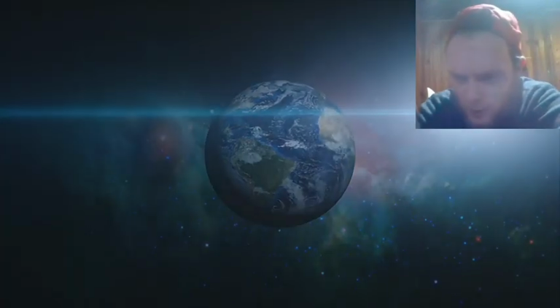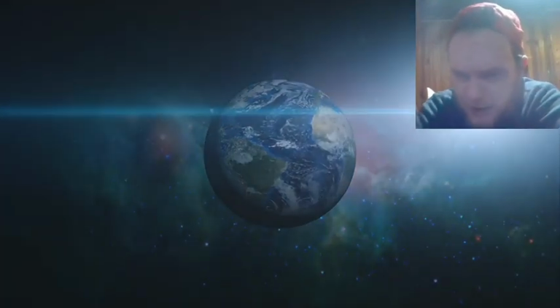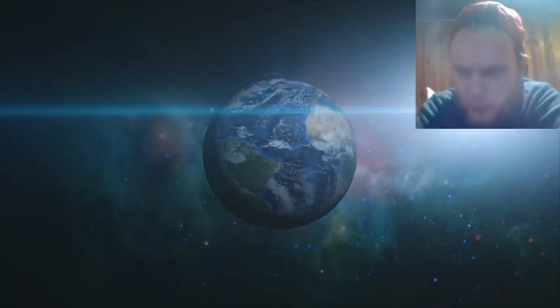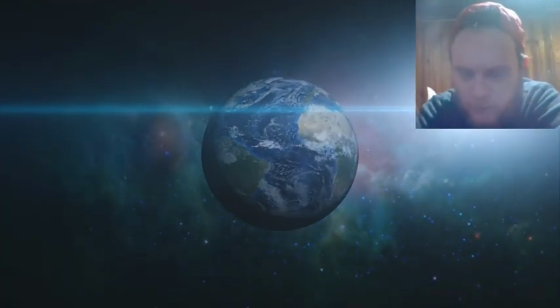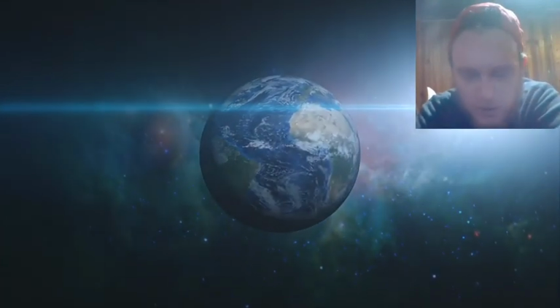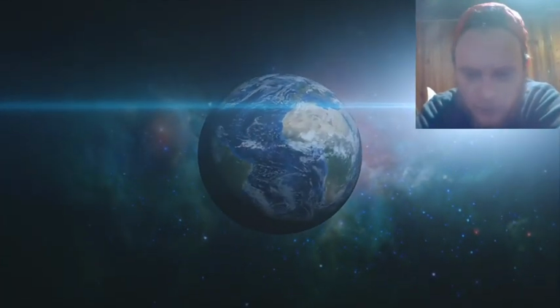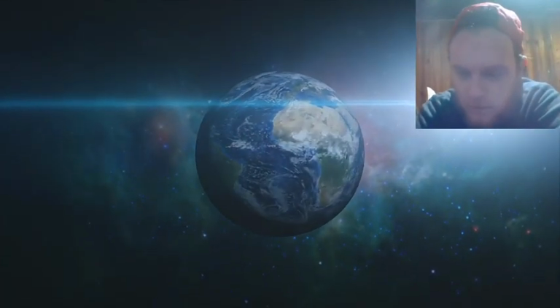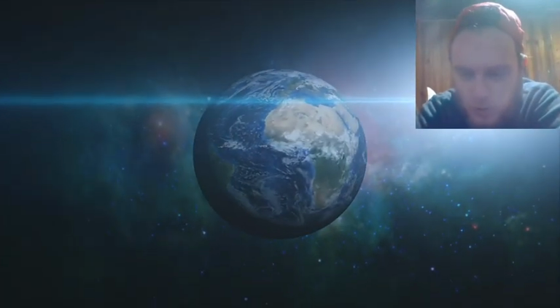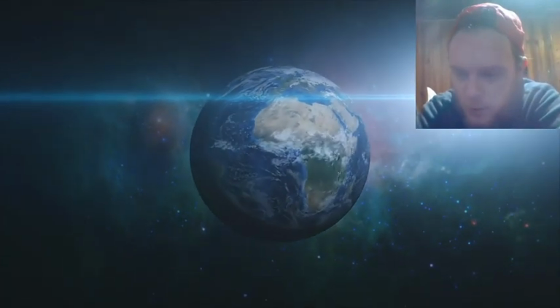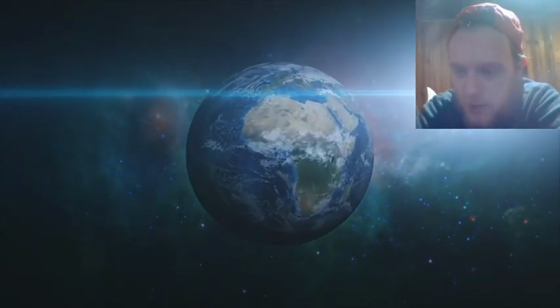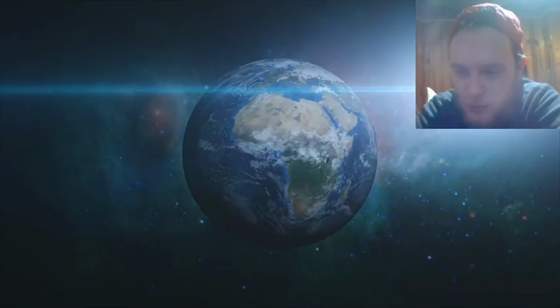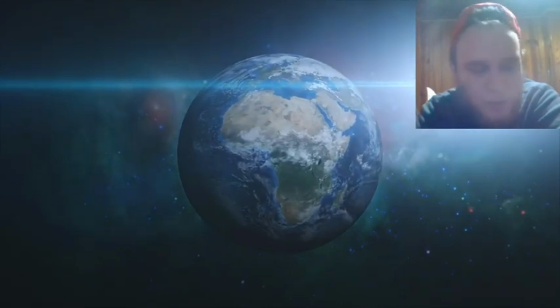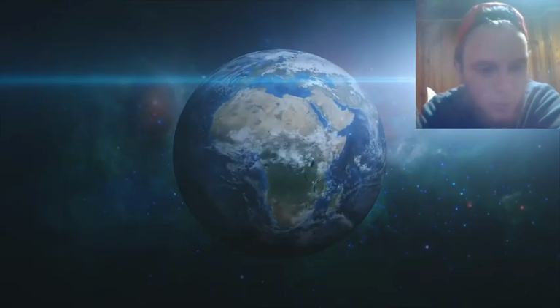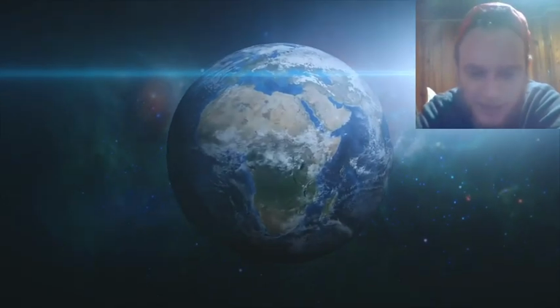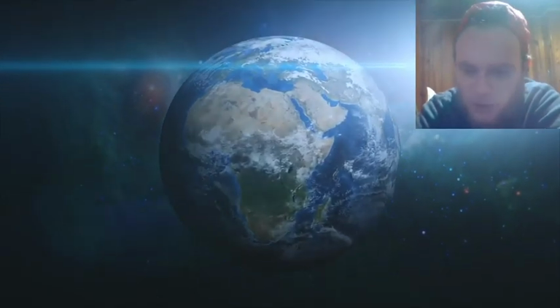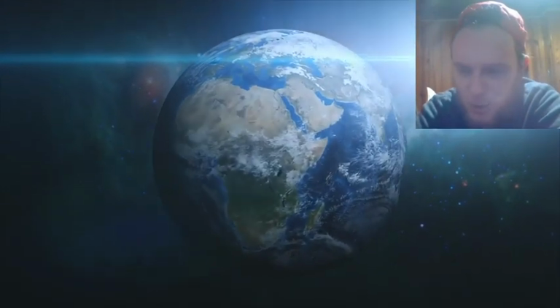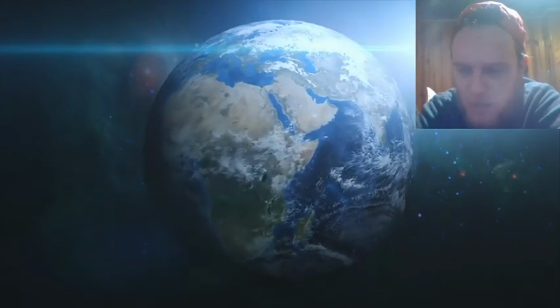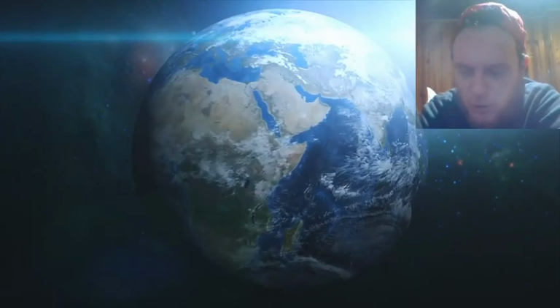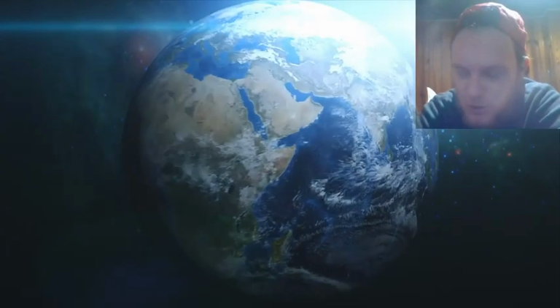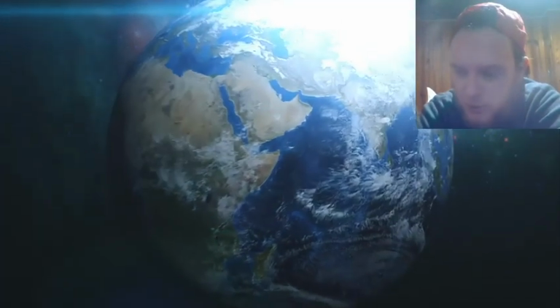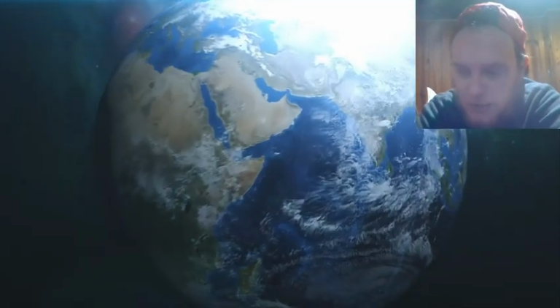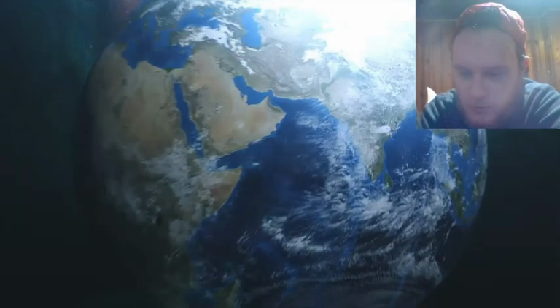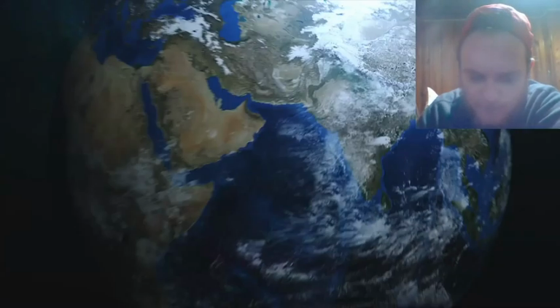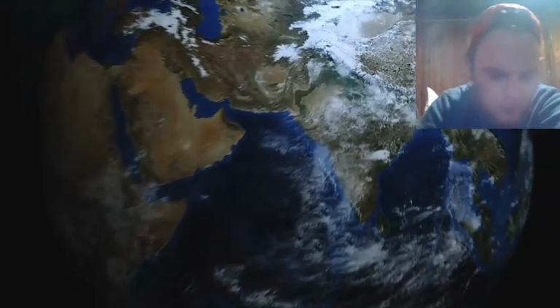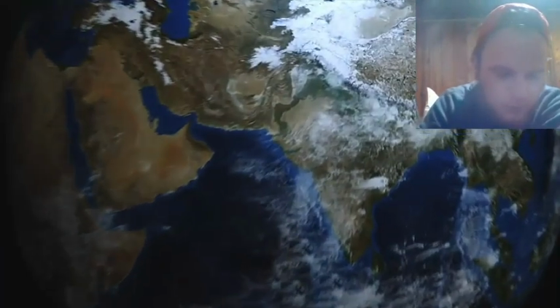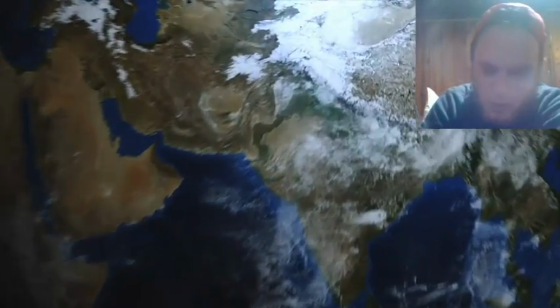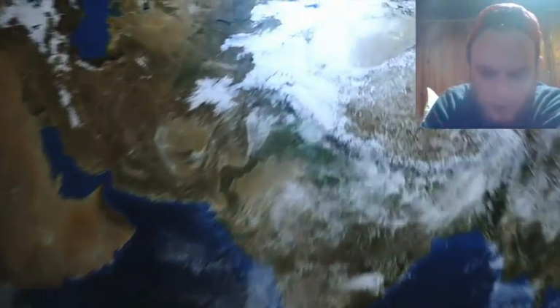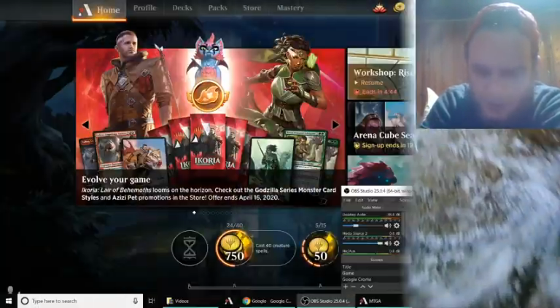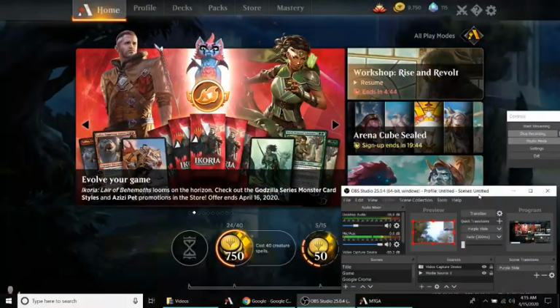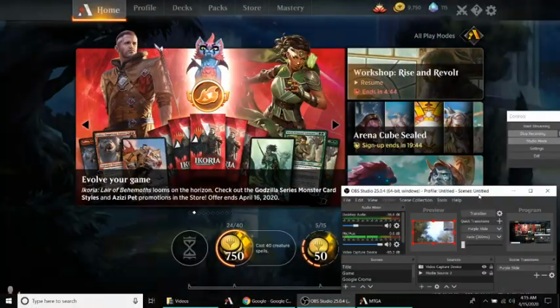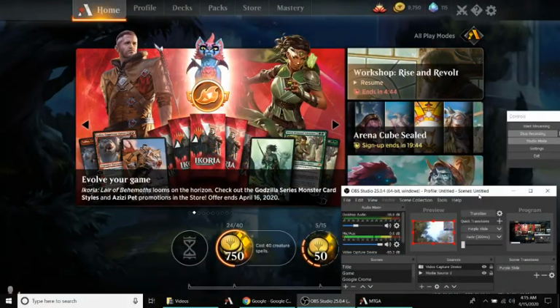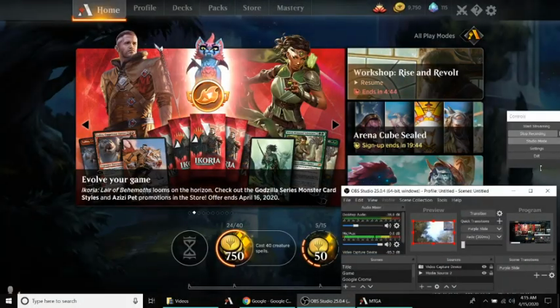Hey guys, Rook here from MTG Arena. I'm going to be doing a short video today on how to import decks from the internet to your MTG Arena account. So without further ado, let's jump right on in to this magic video.